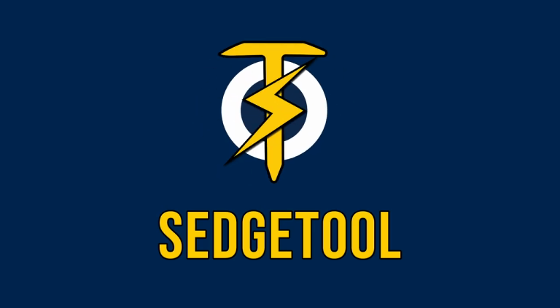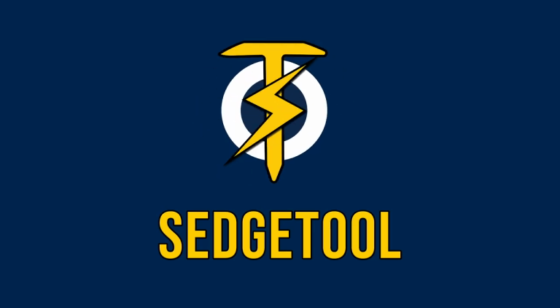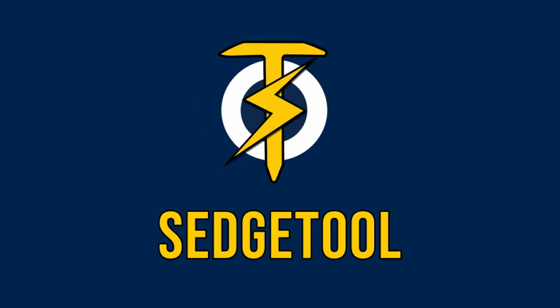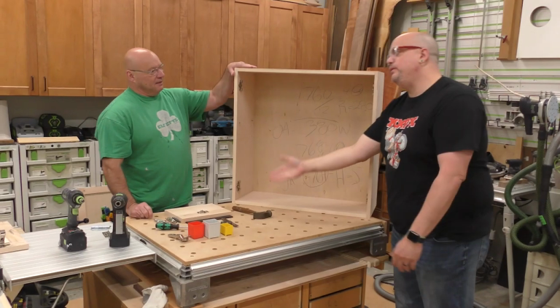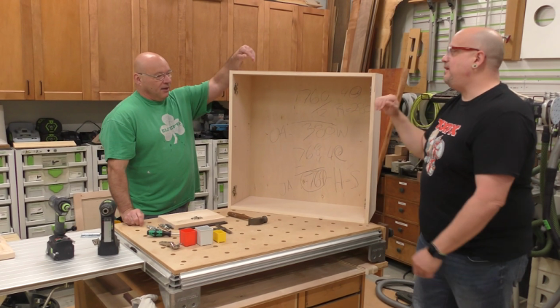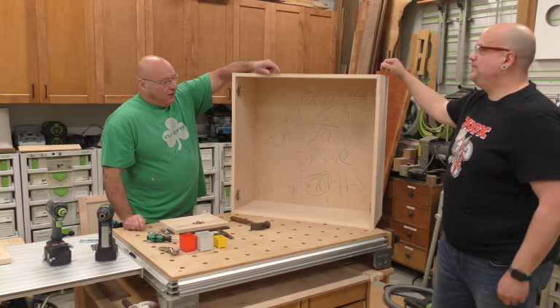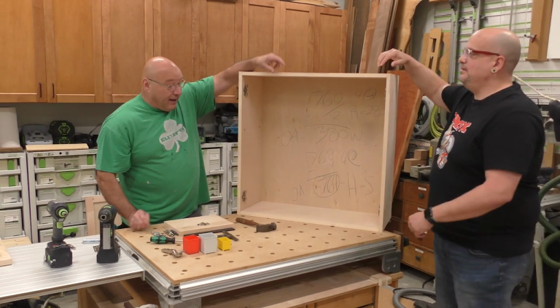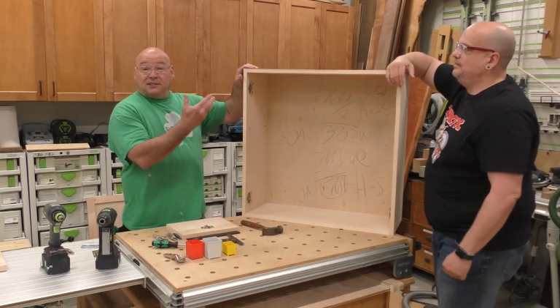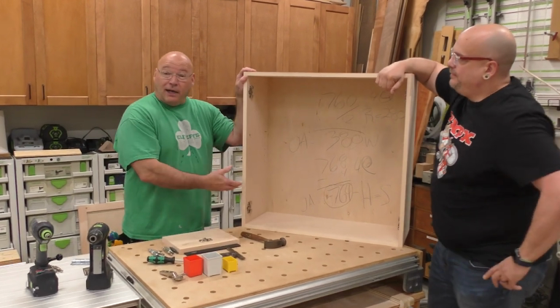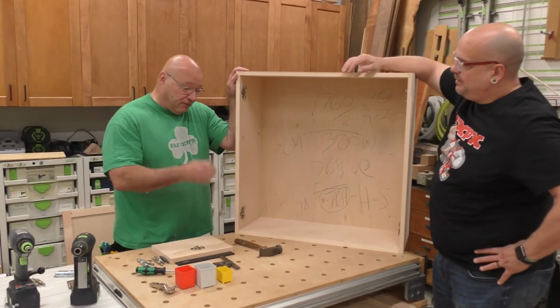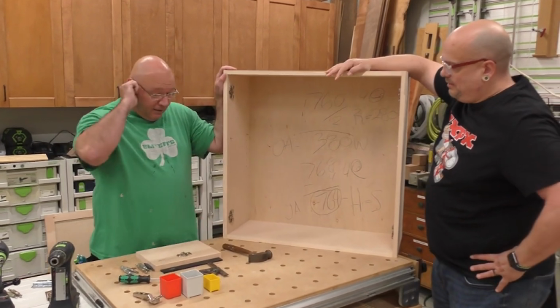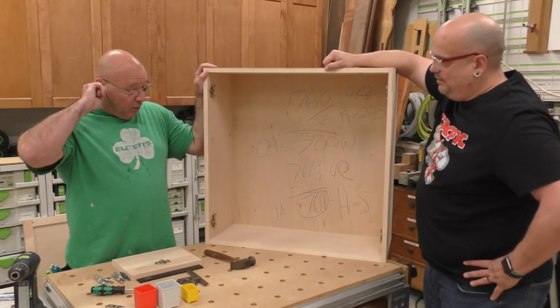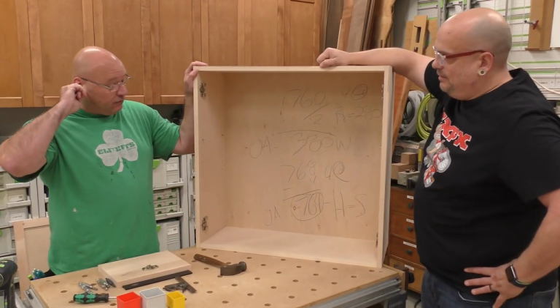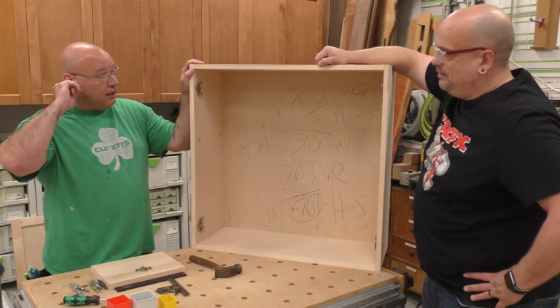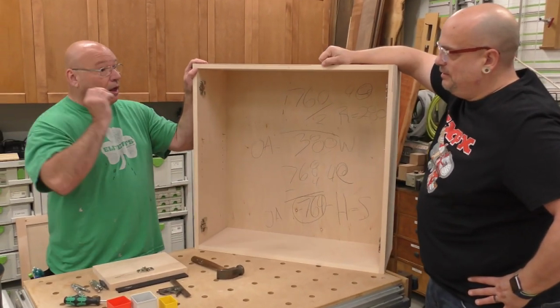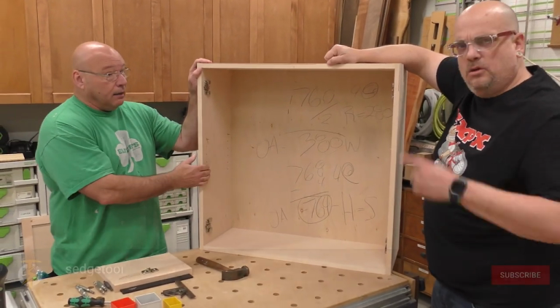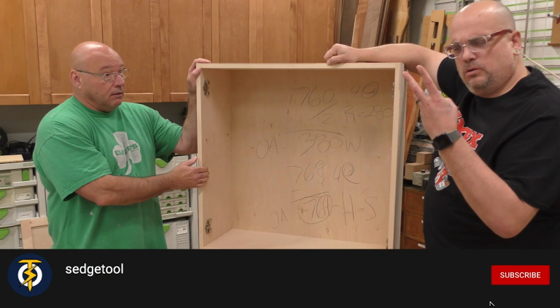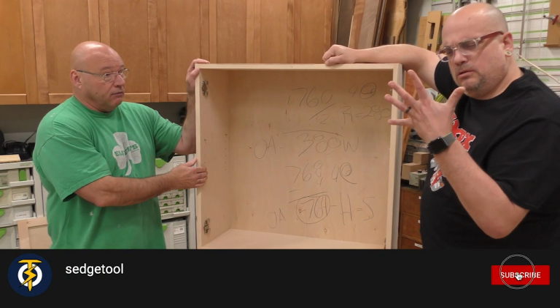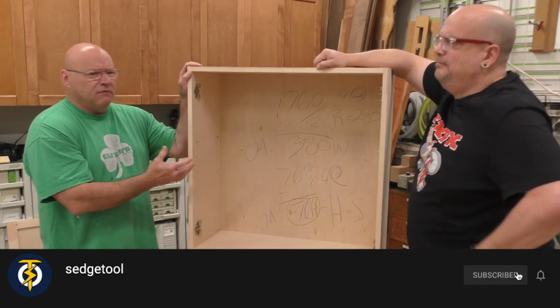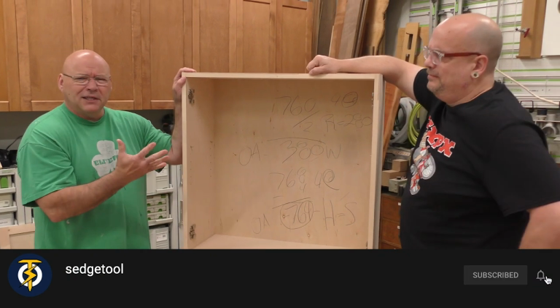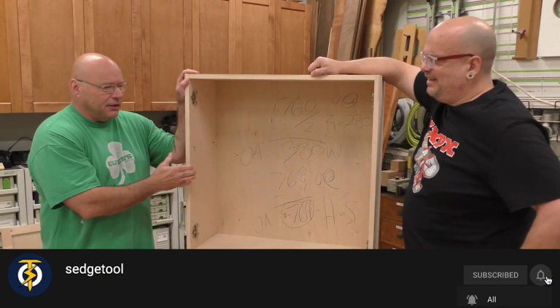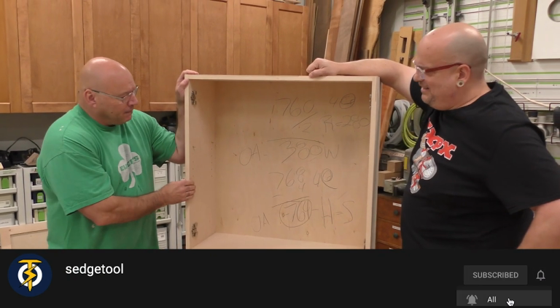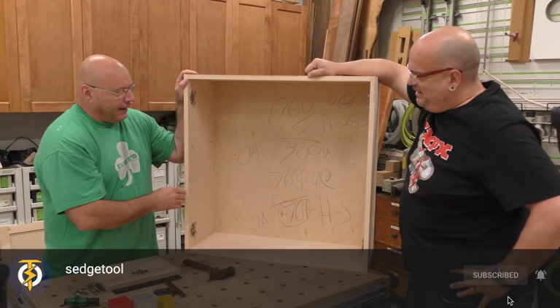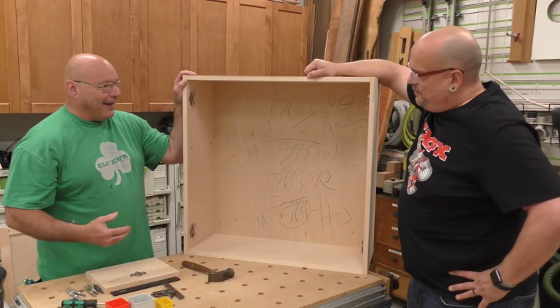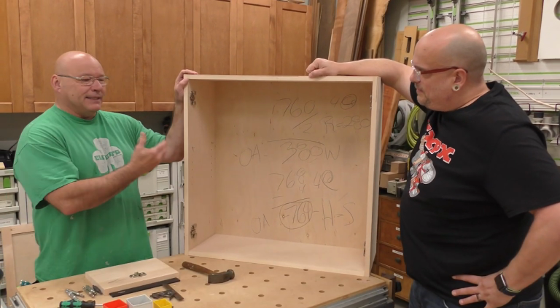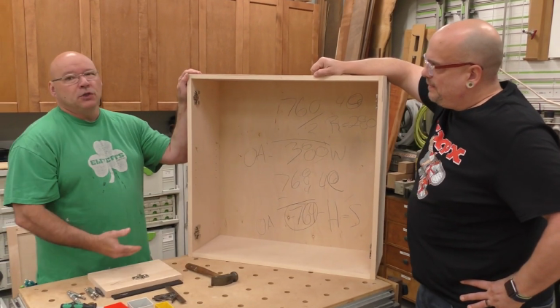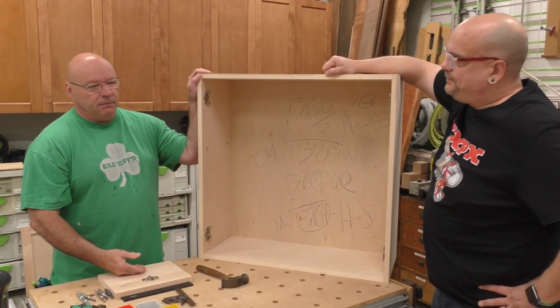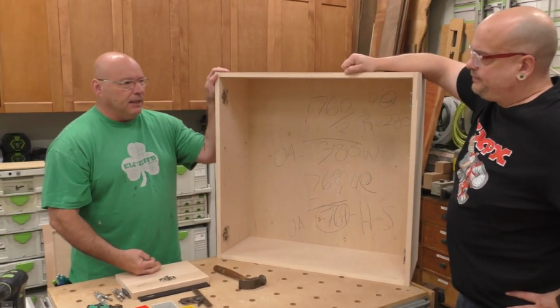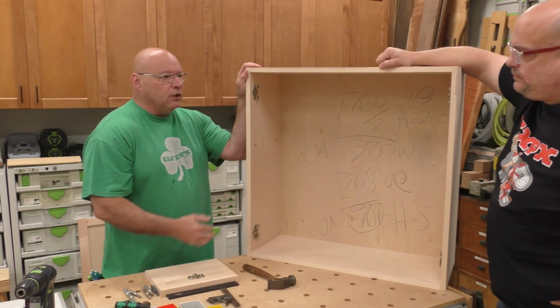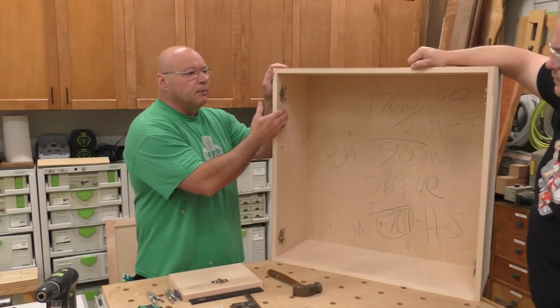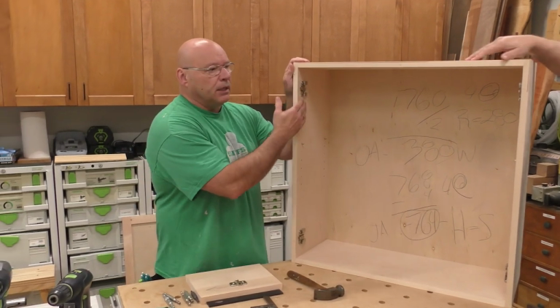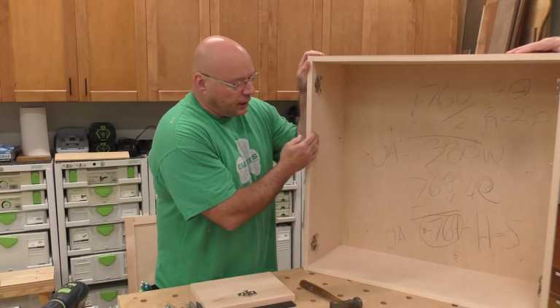All right, so here's this box we've used a lot — three or four videos on our channel — and we continue to use it because we're going to talk a little bit about hinges today.